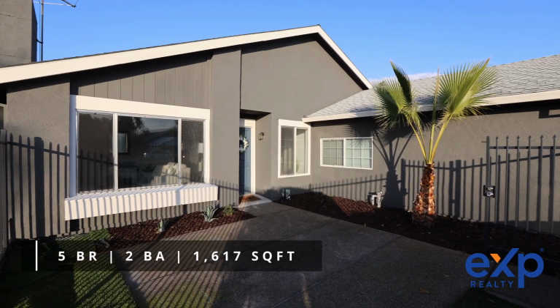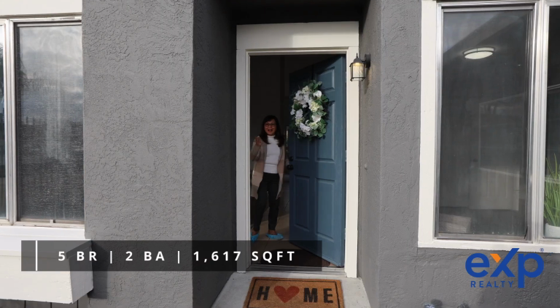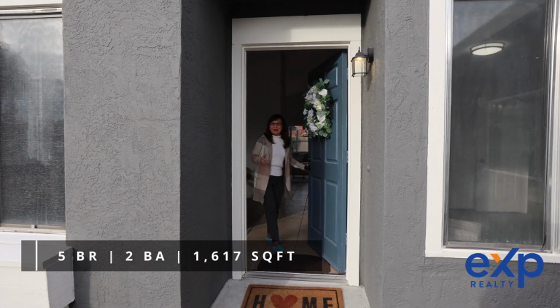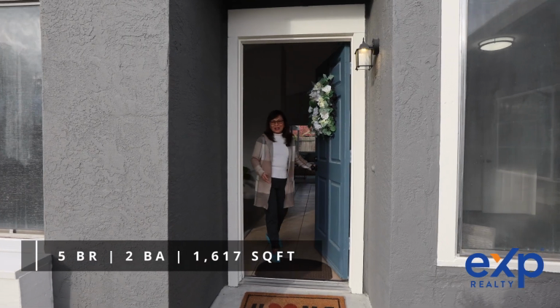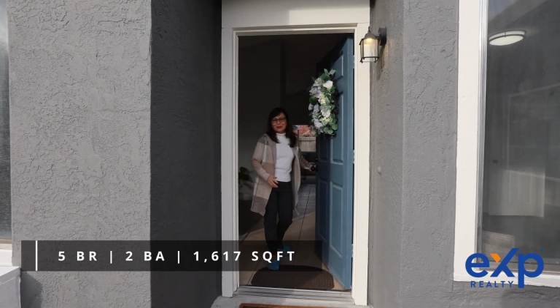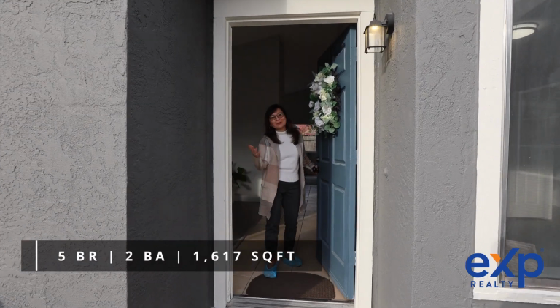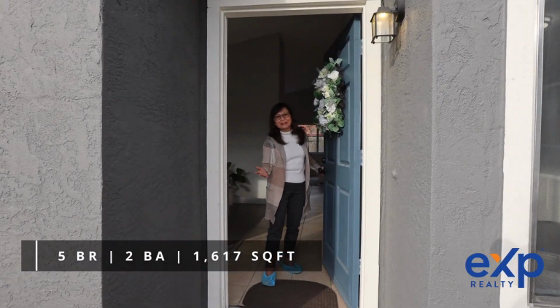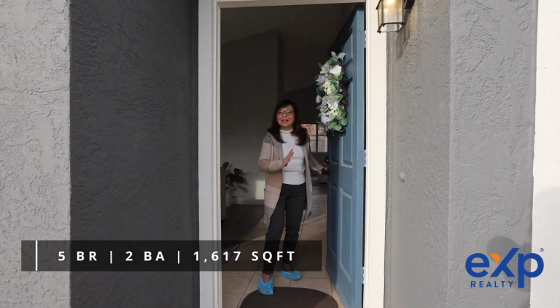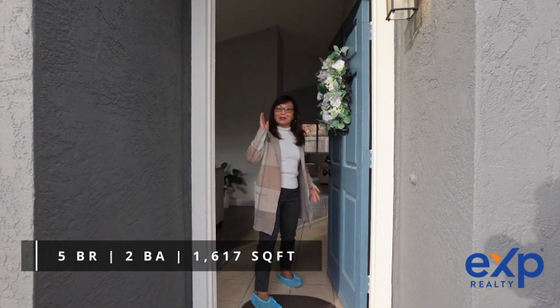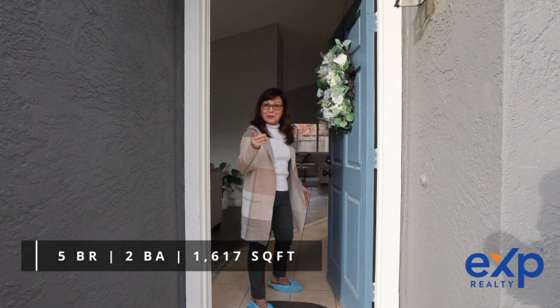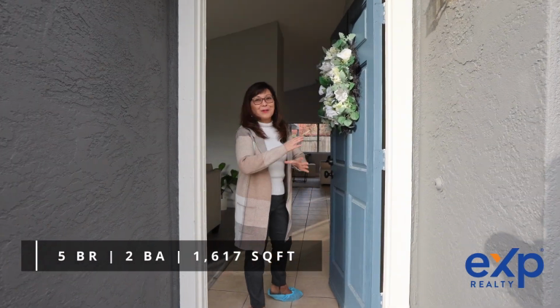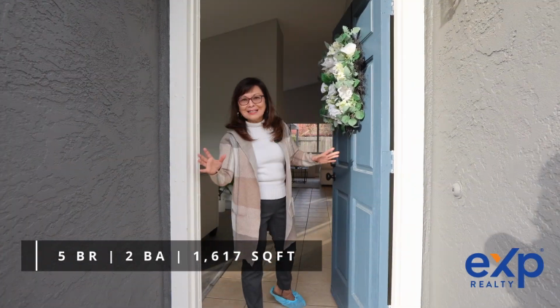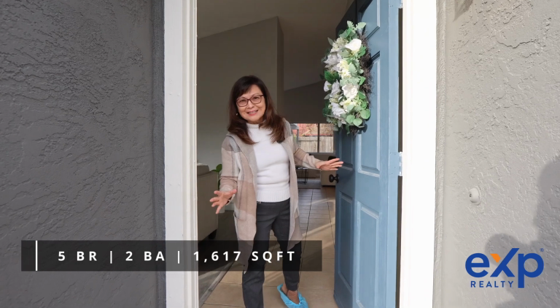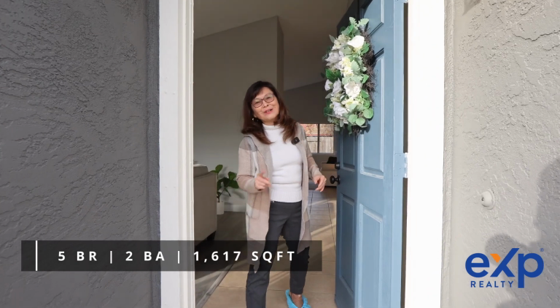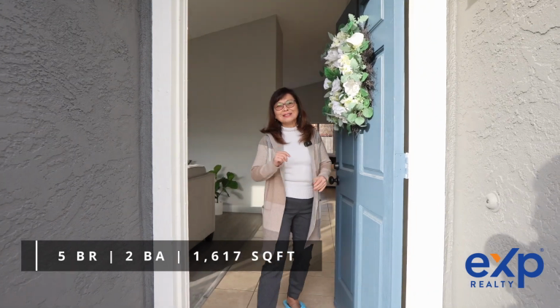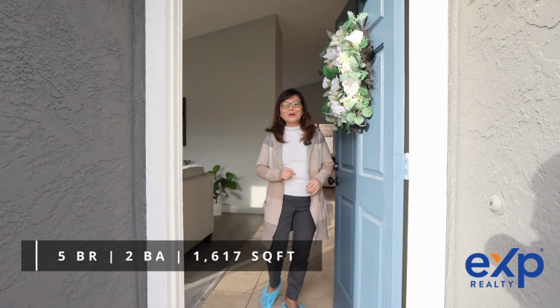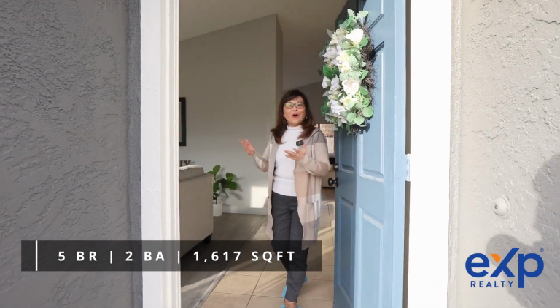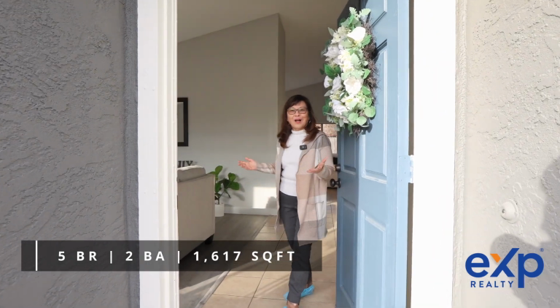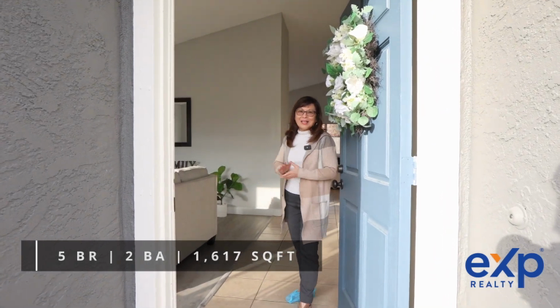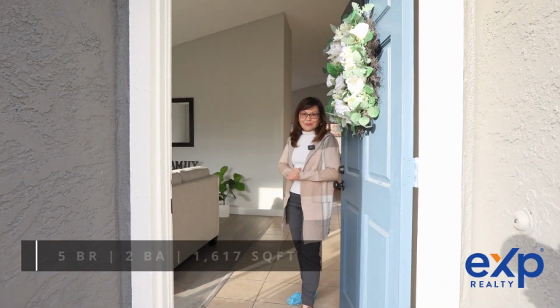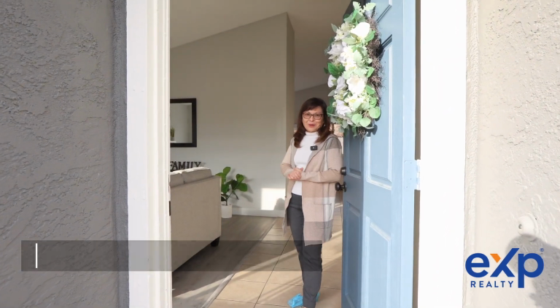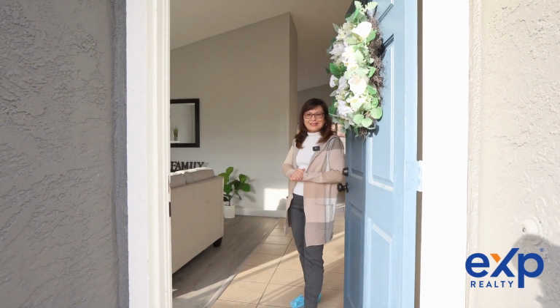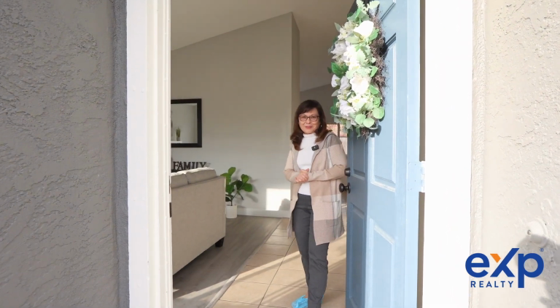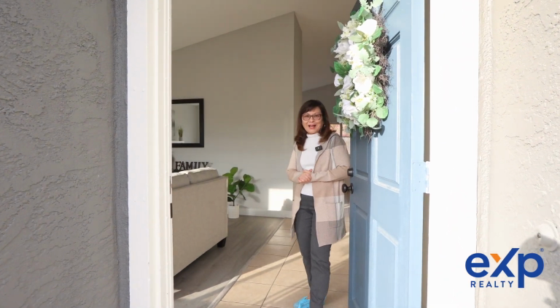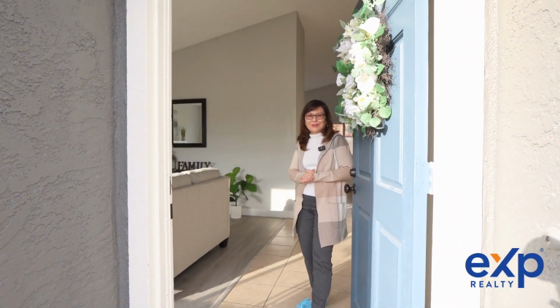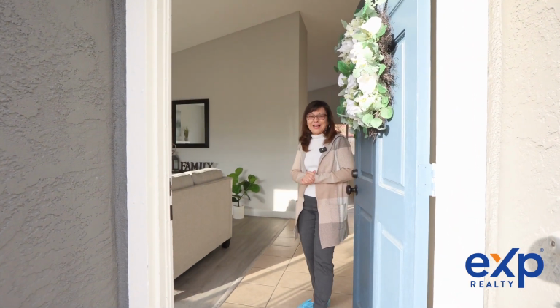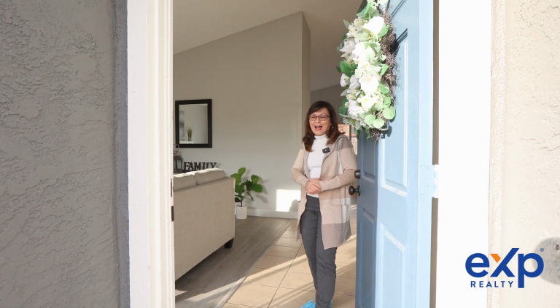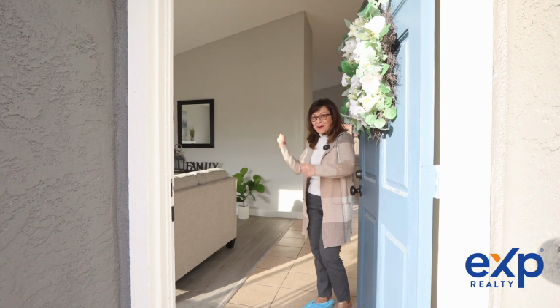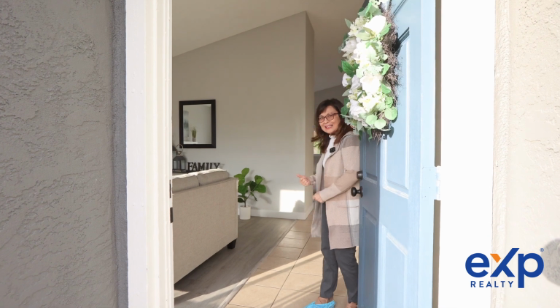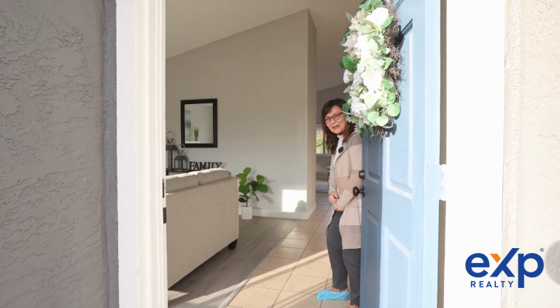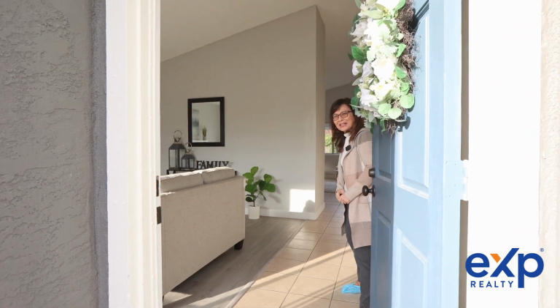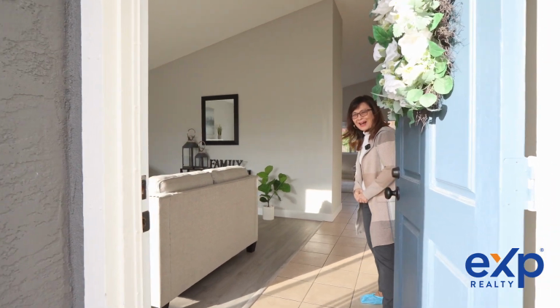Hi, I'm Luann Shikasha with AXP Realty and I'd like to welcome you to my latest listing here at 6205 Calvine Road in Sacramento, California. Come on in! Let's go take a look around!